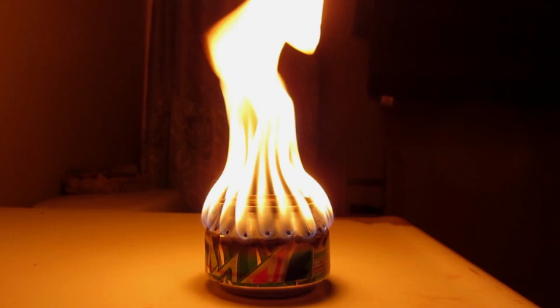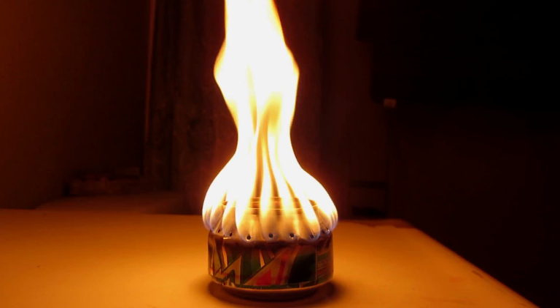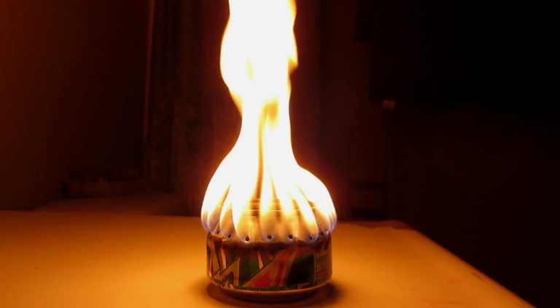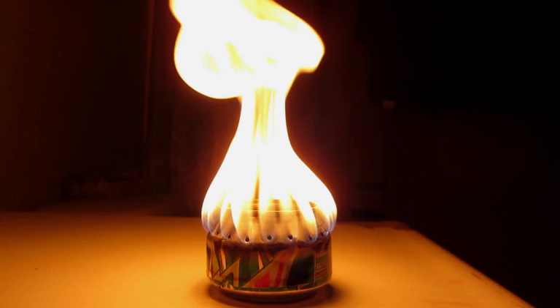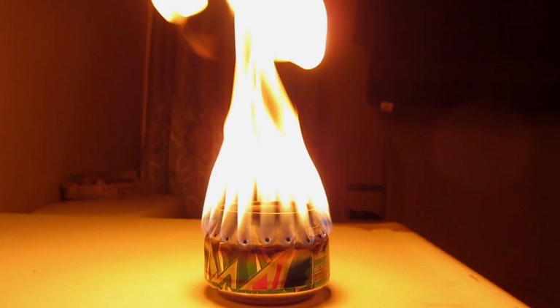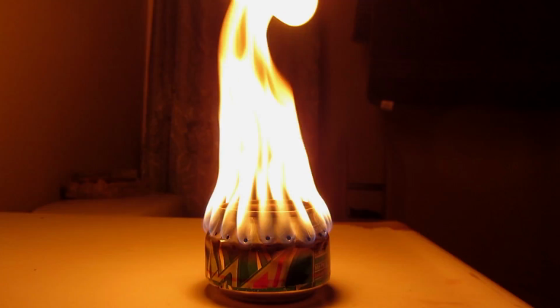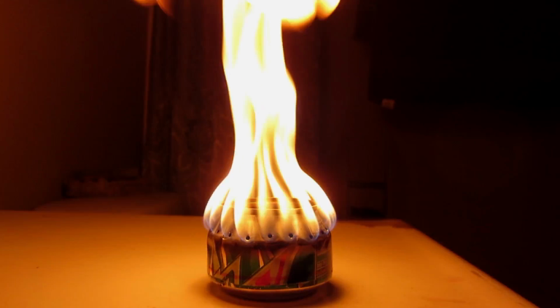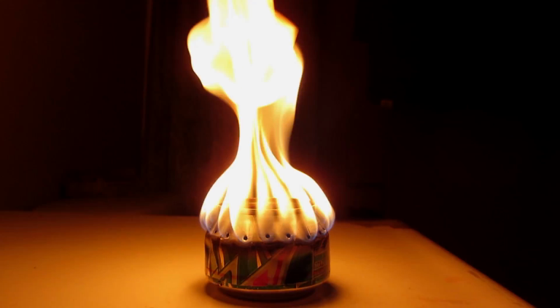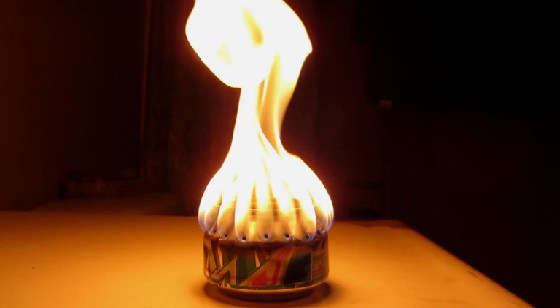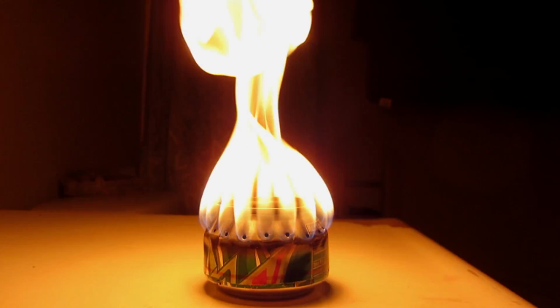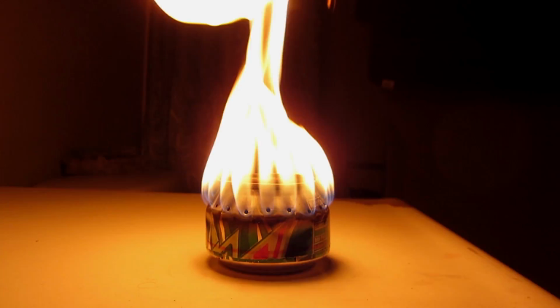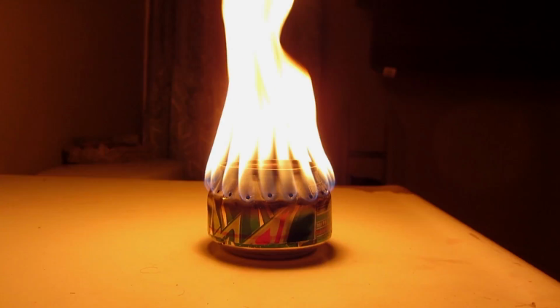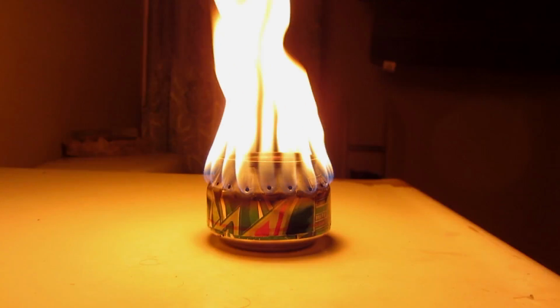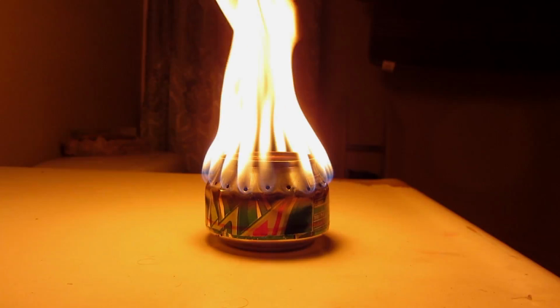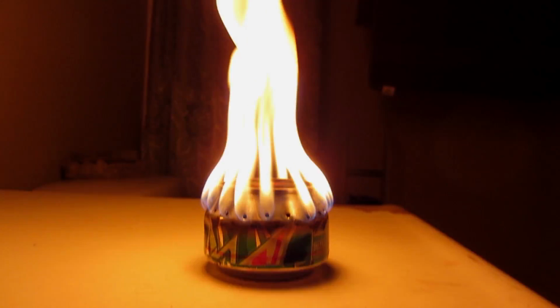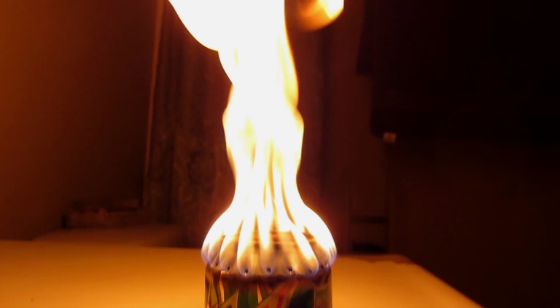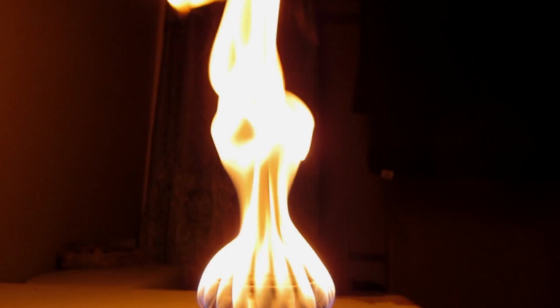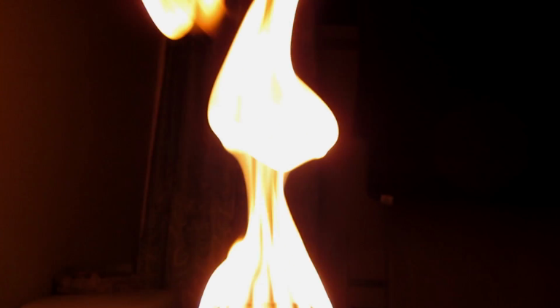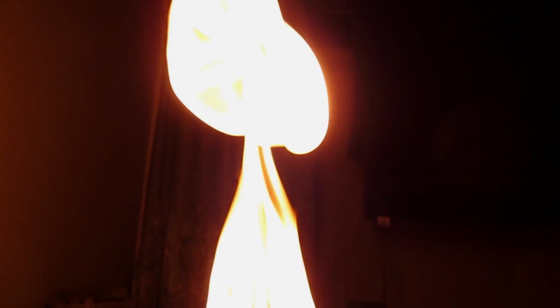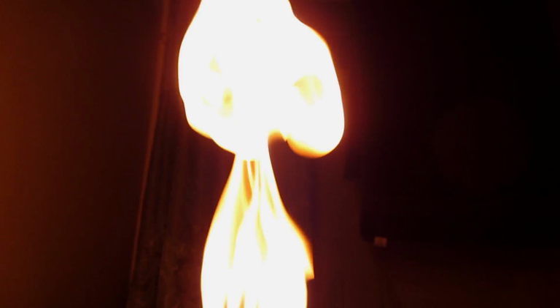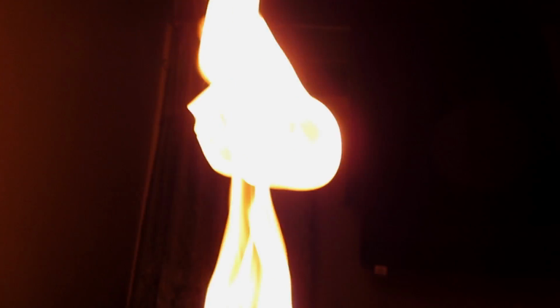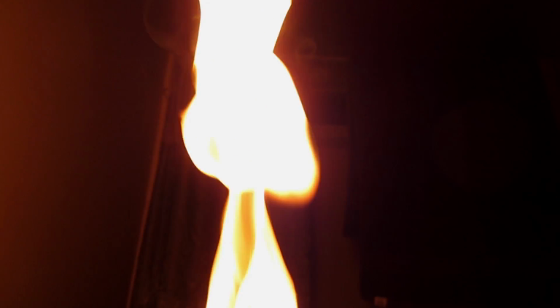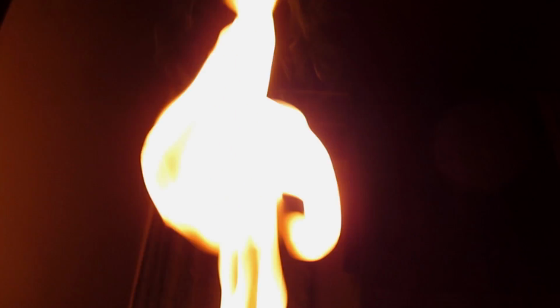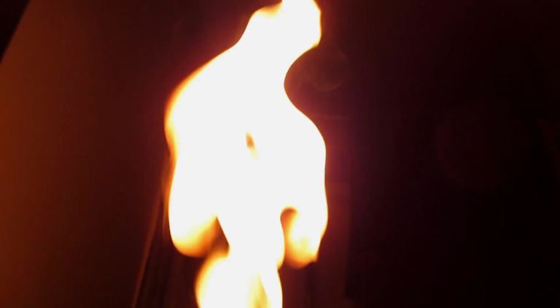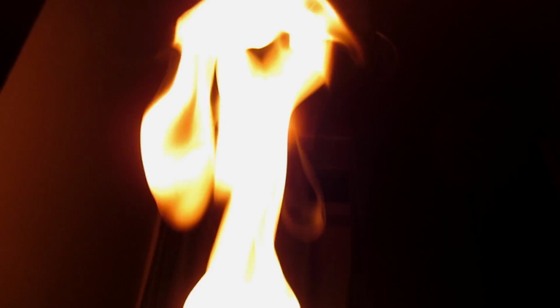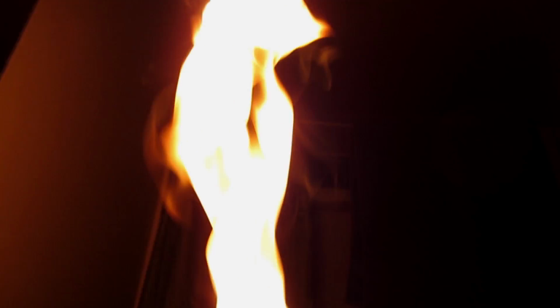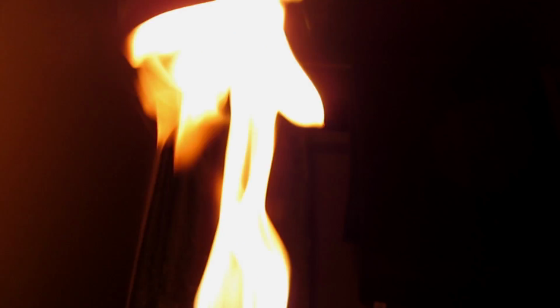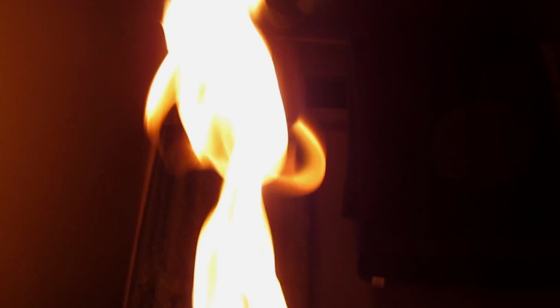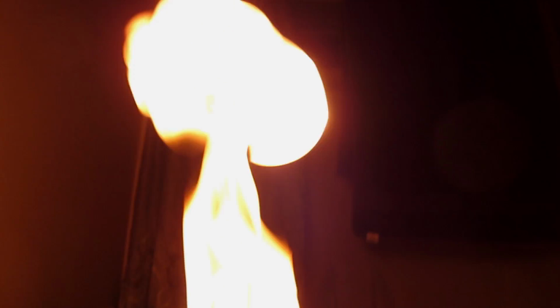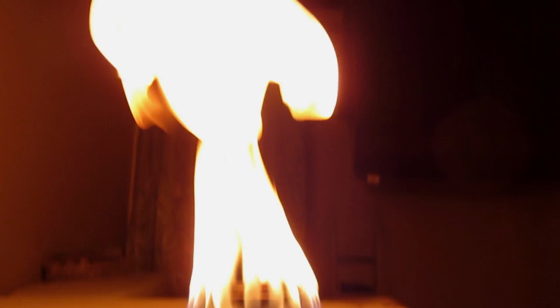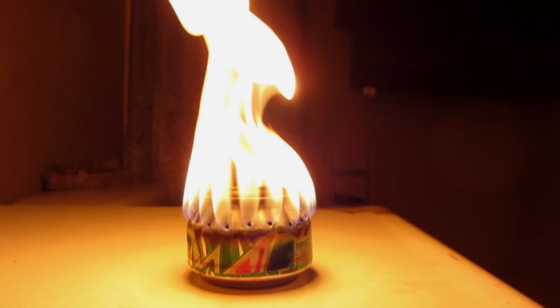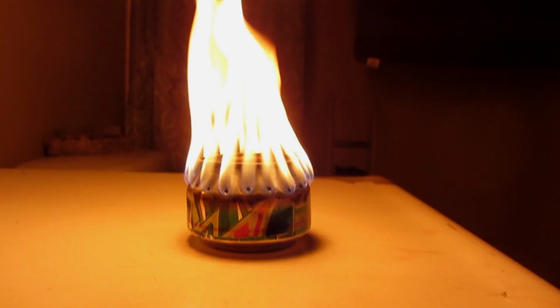Just wanted to try it out and see what happens. Definitely don't recommend that you do this at home without a fire extinguisher. Look at the flame on that — sick. The flame is like two feet high.